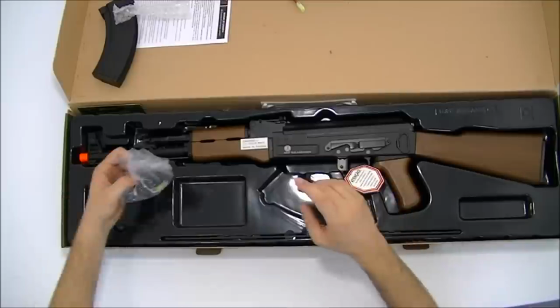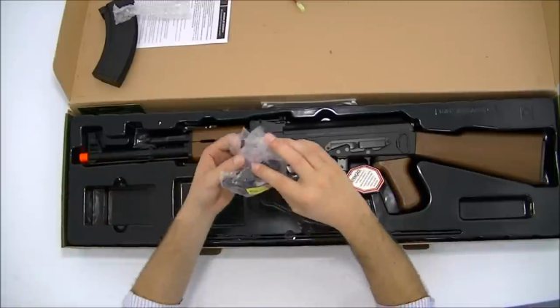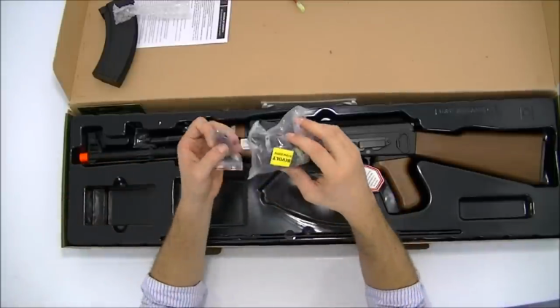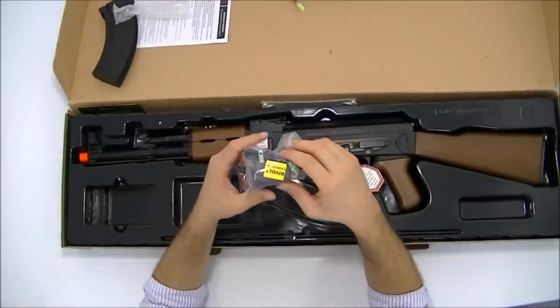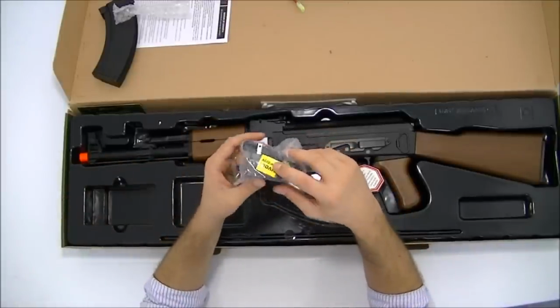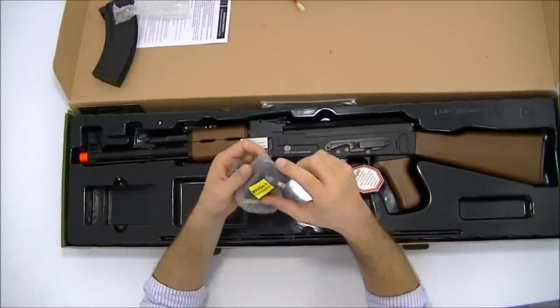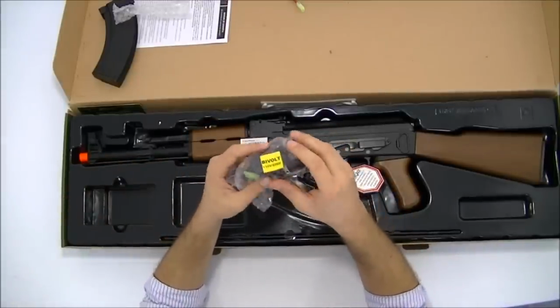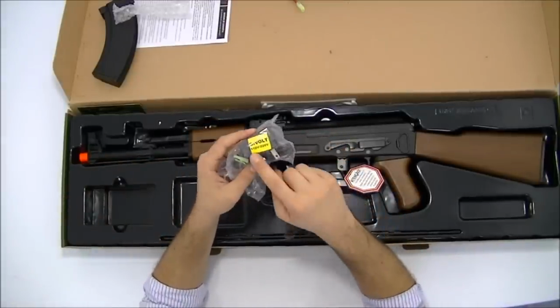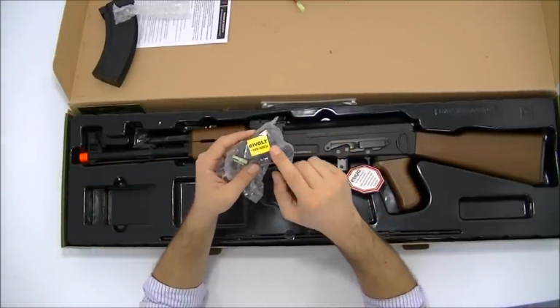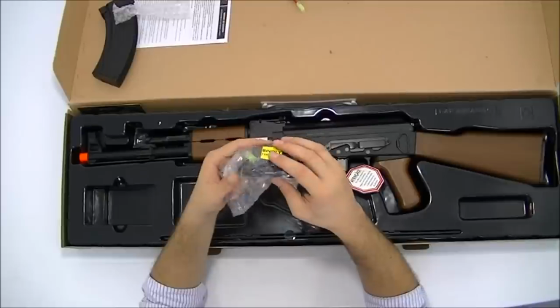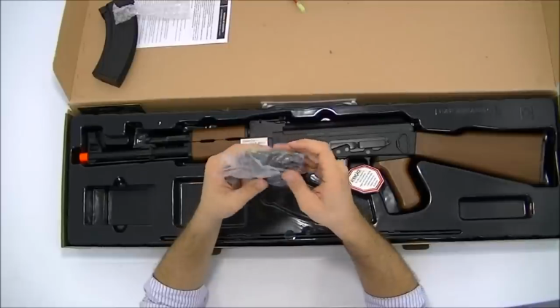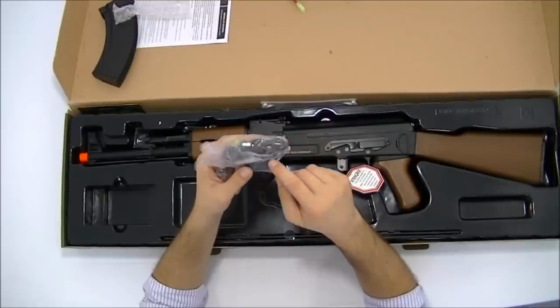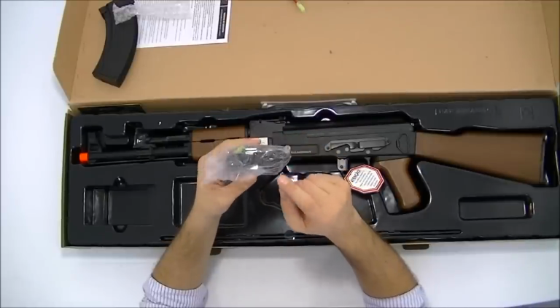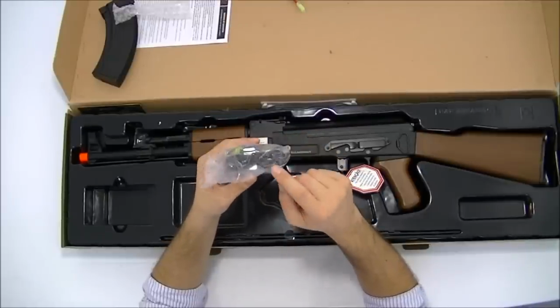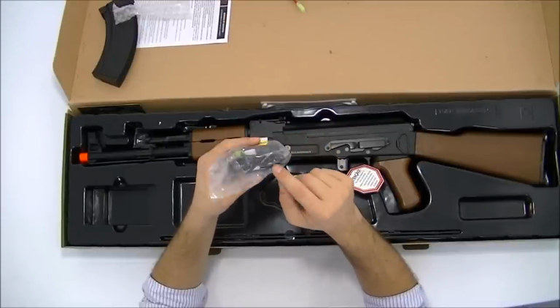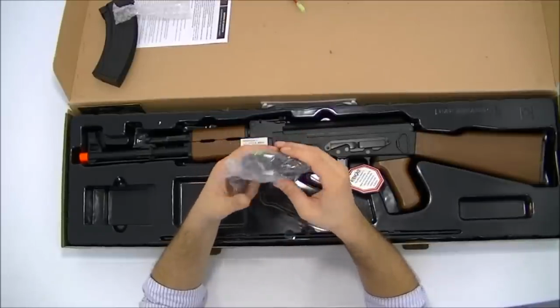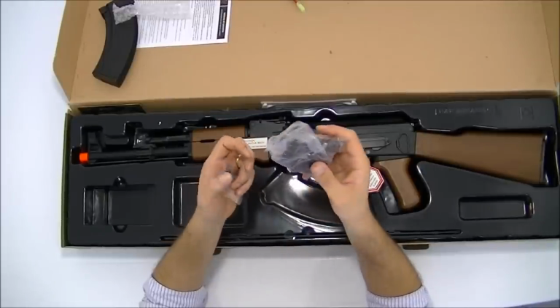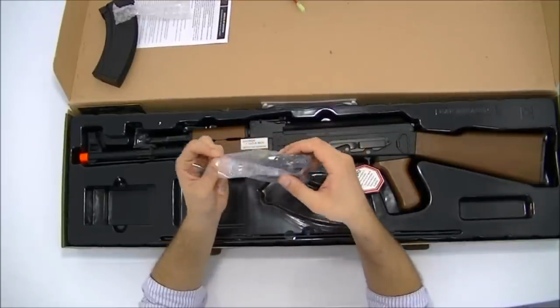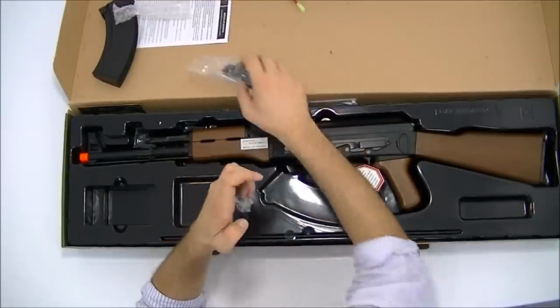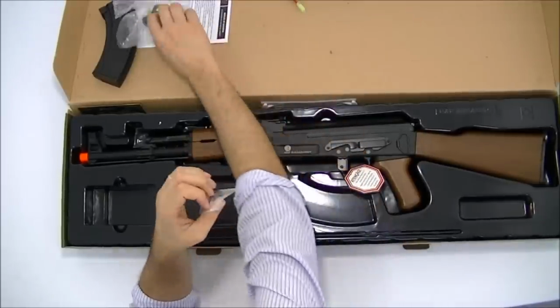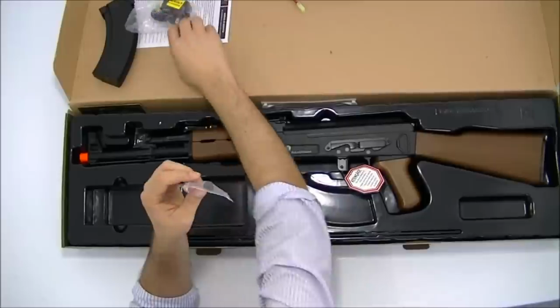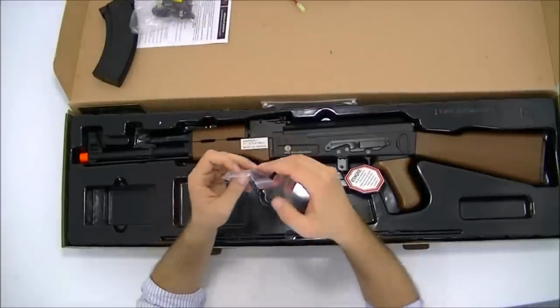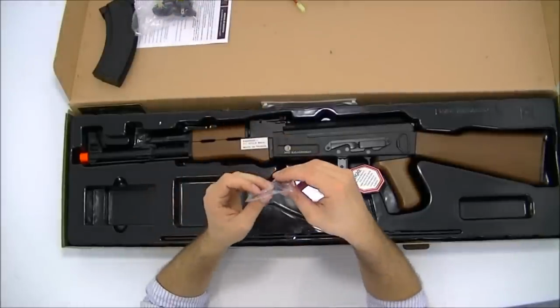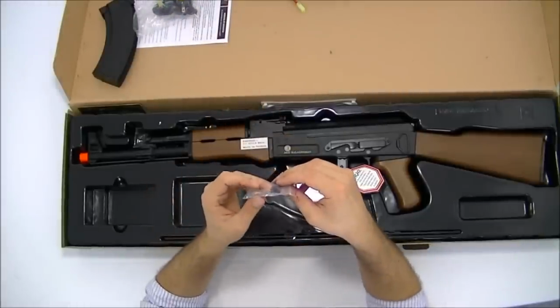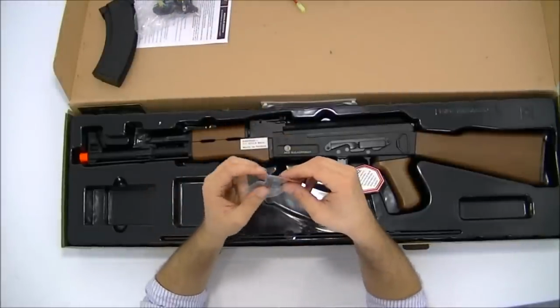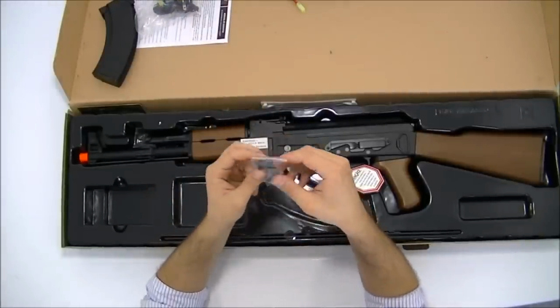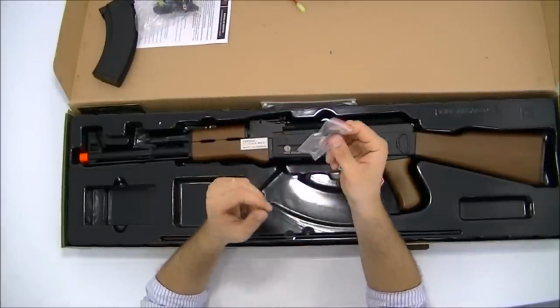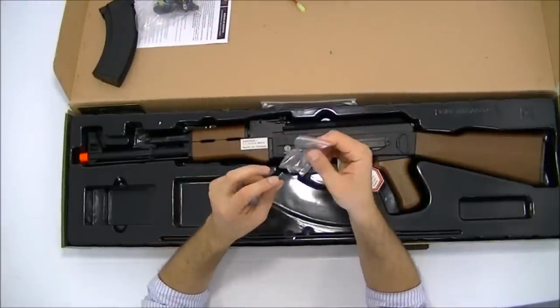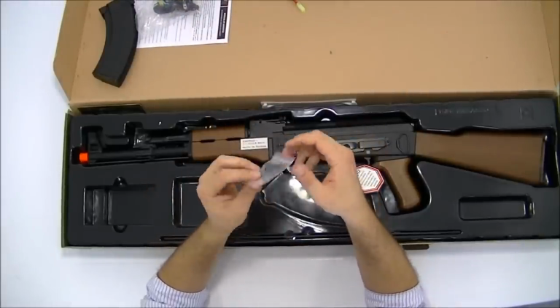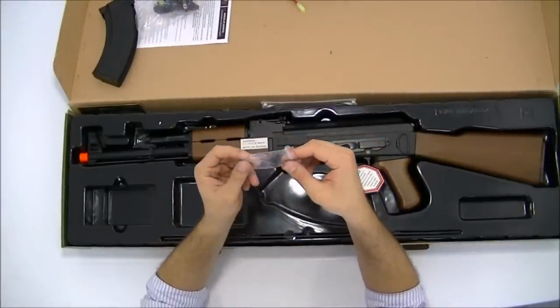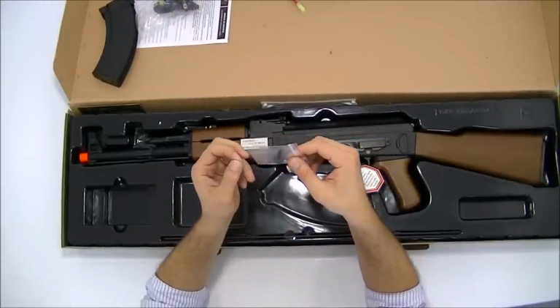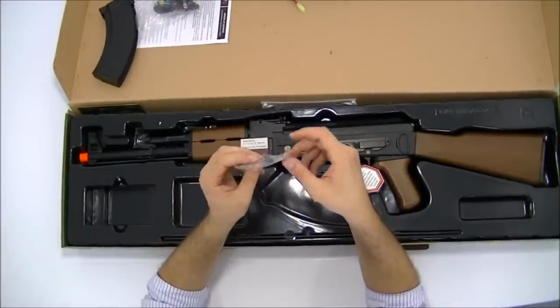O carregador da bateria é bivolt 110-220 volts, padrão internacional, não é padrão brasileiro — vai precisar de um adaptador. Também vem a chave para regulagem da massa de mira.